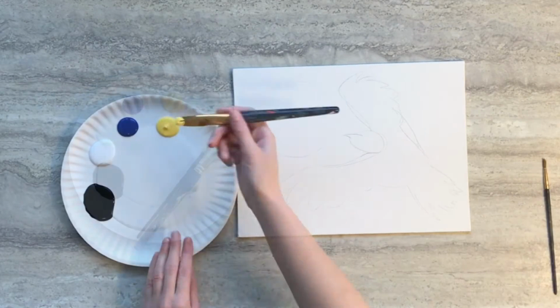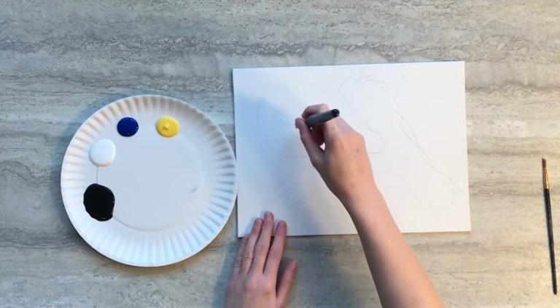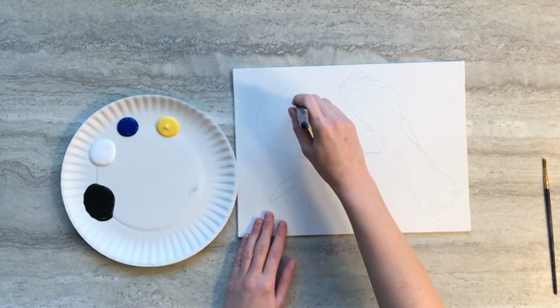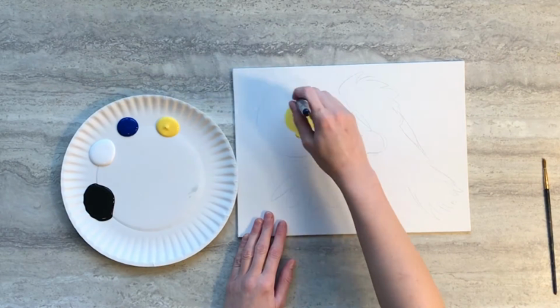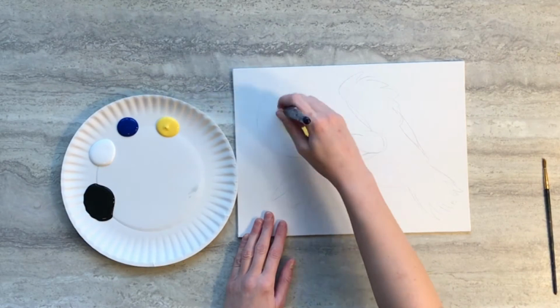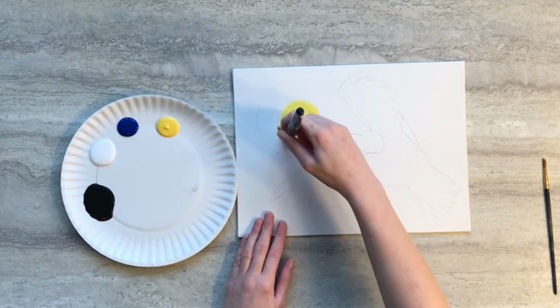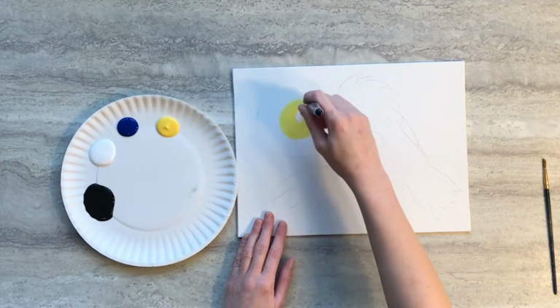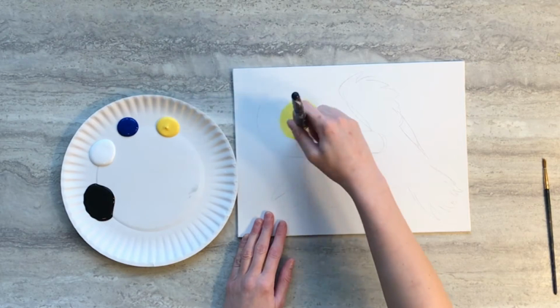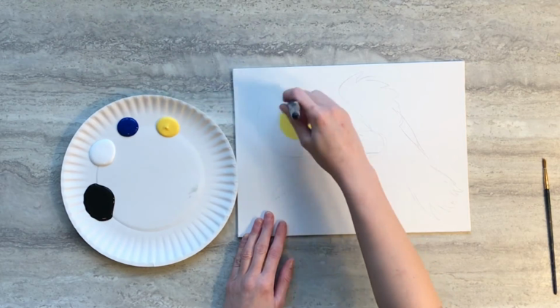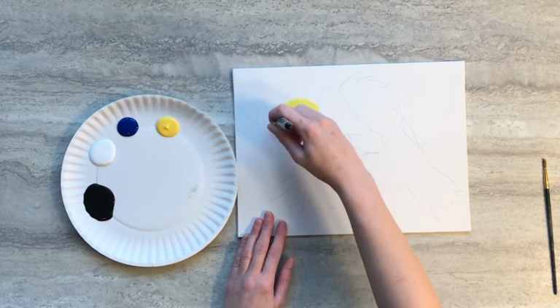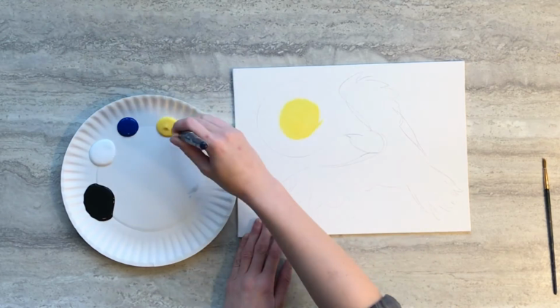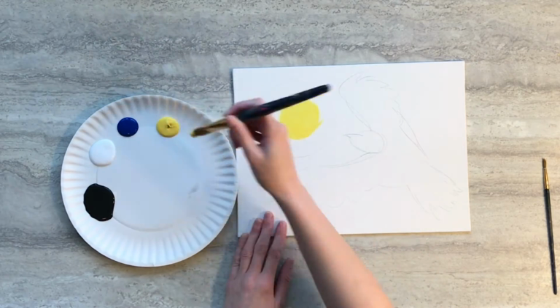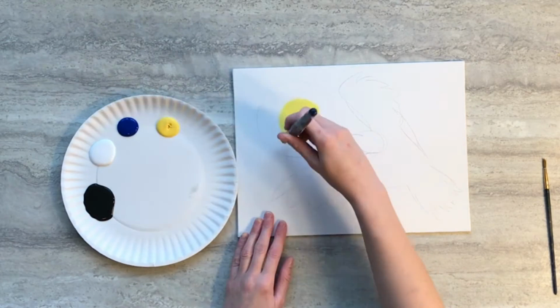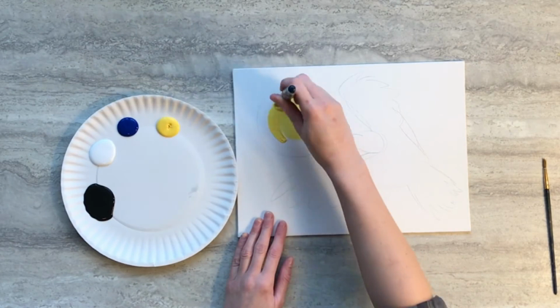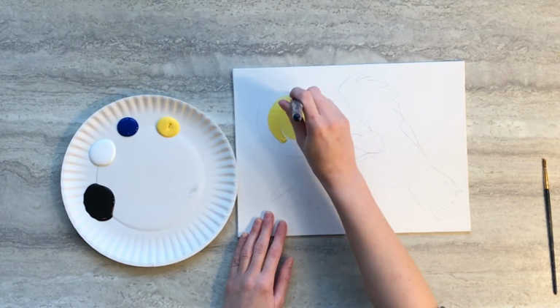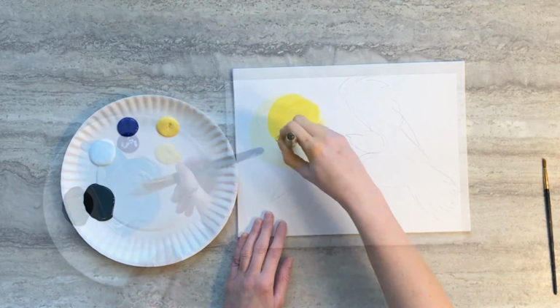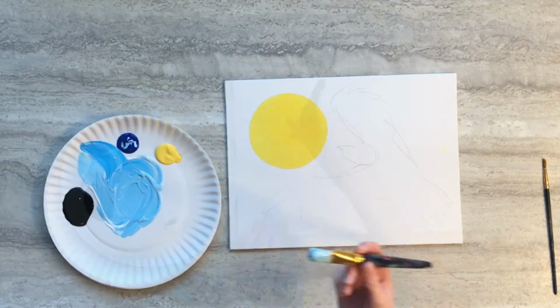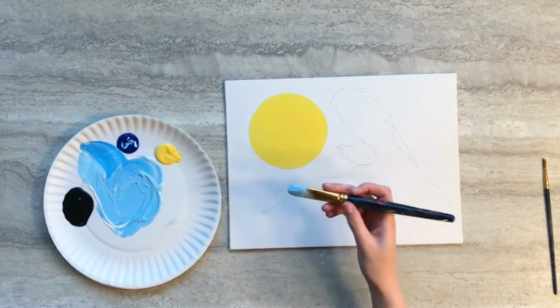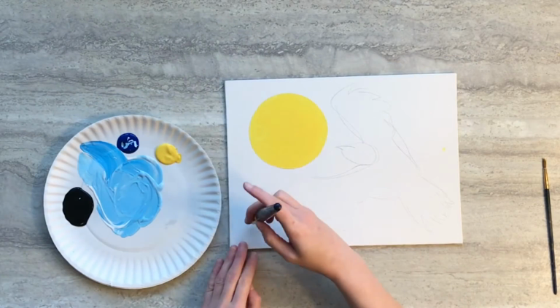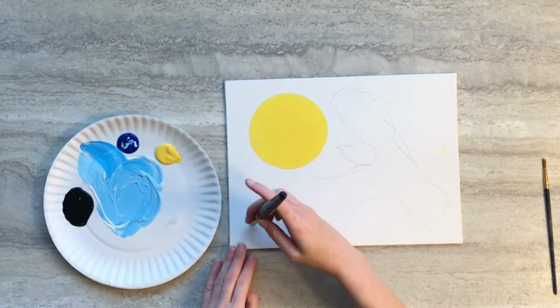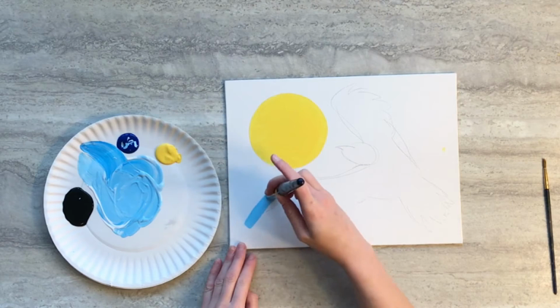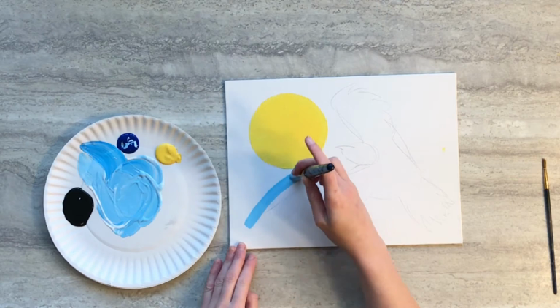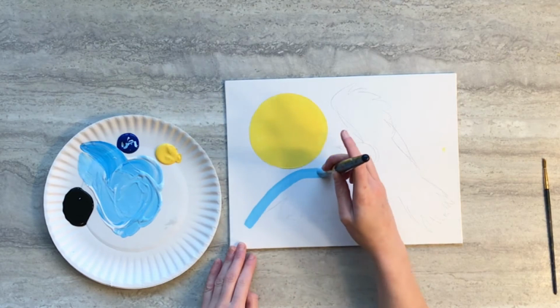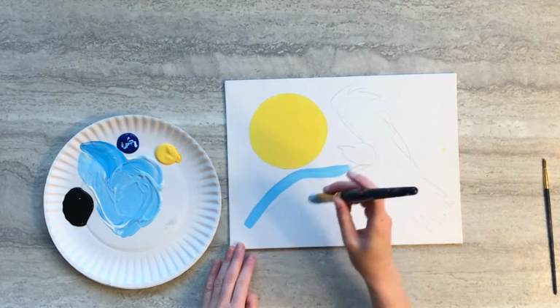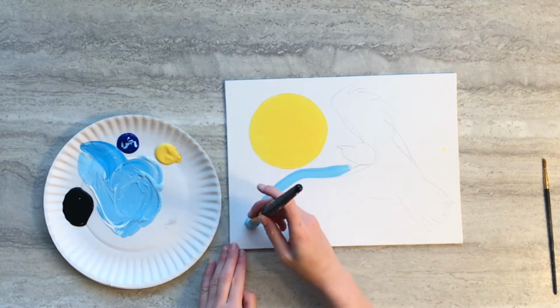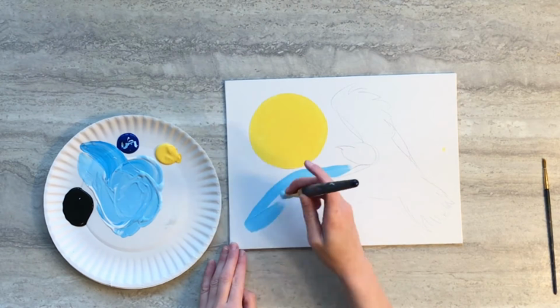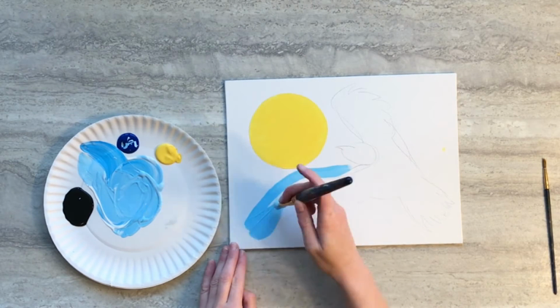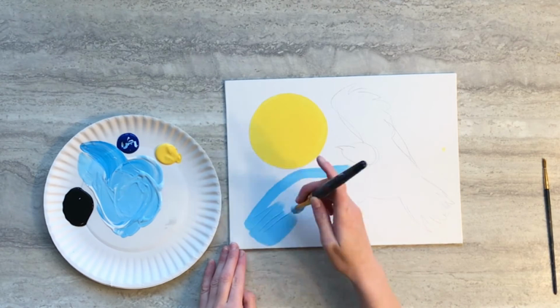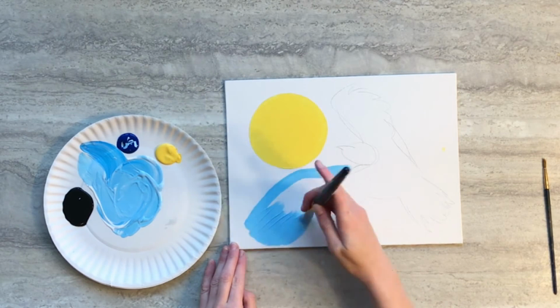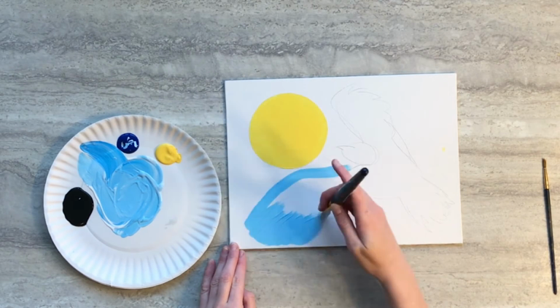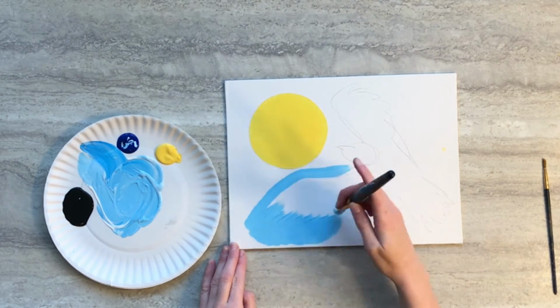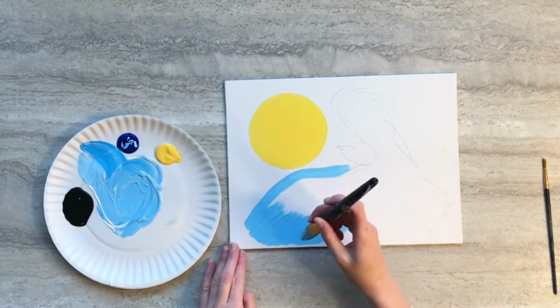We're going to start the painting portion by filling in the sun with yellow paint. Using a mixture of blue and white paint, fill in the areas around the raven and the sun.